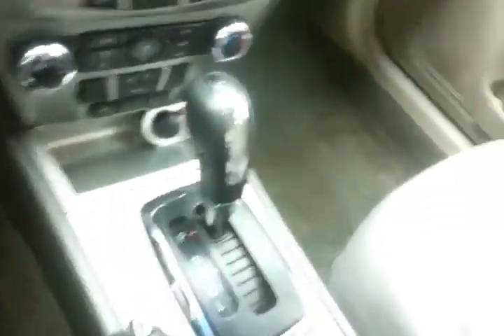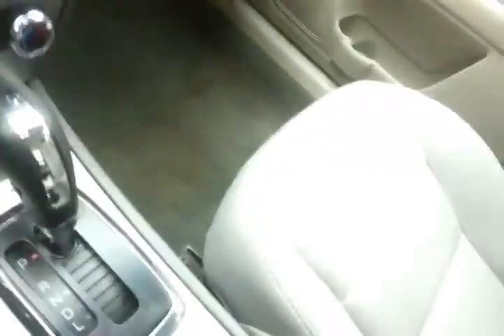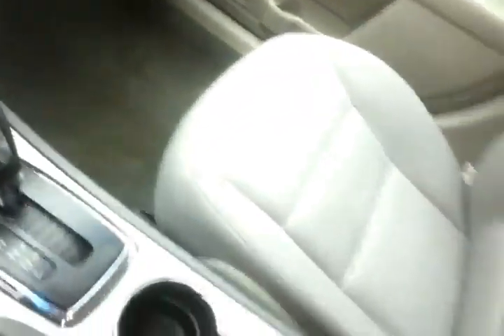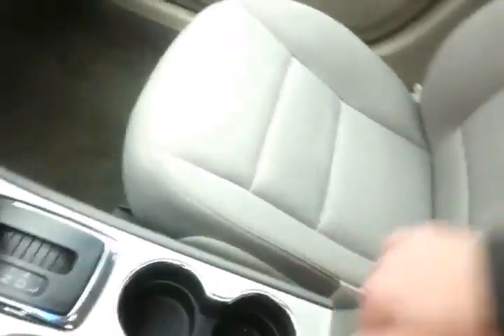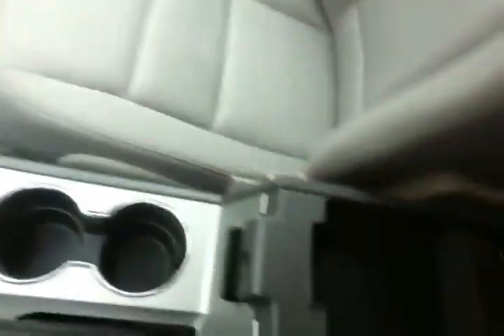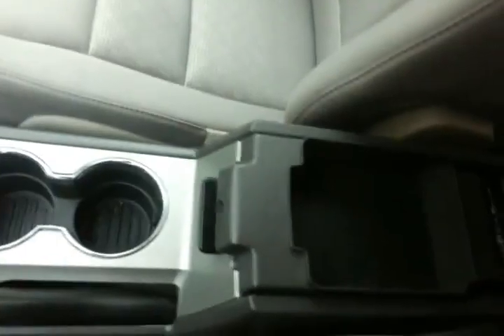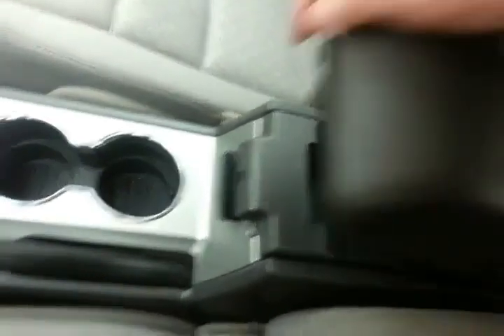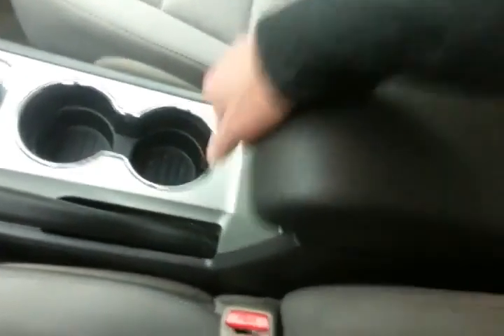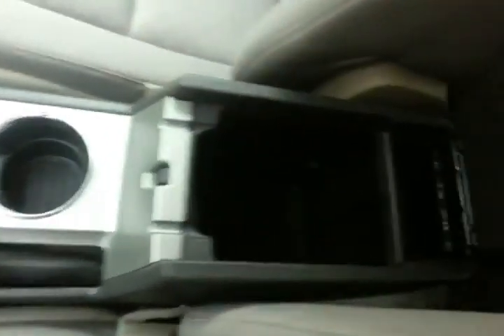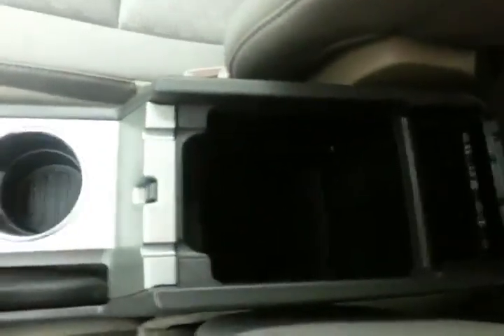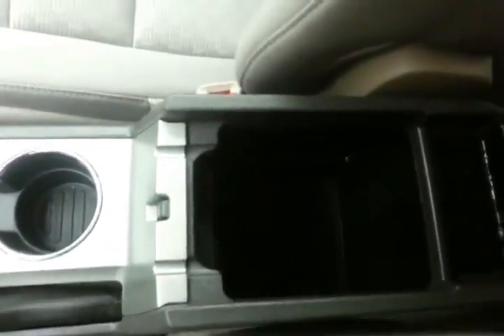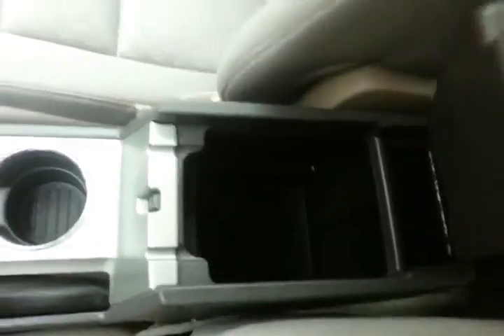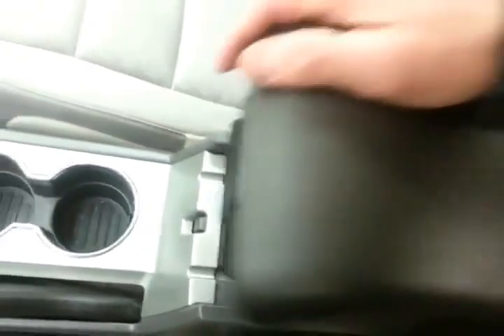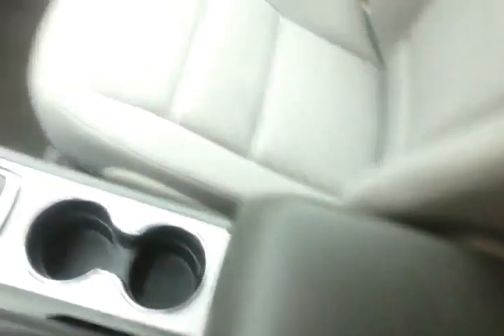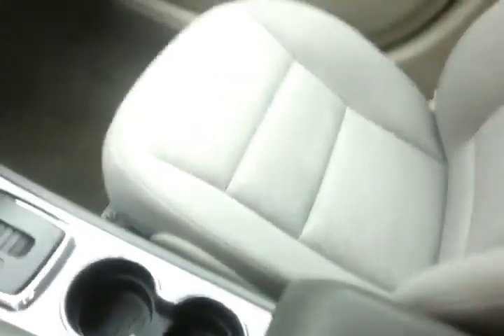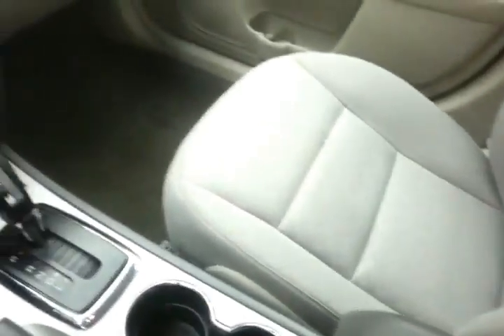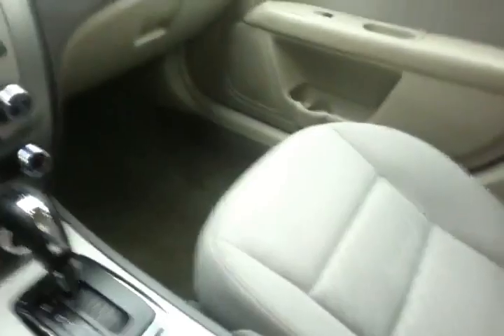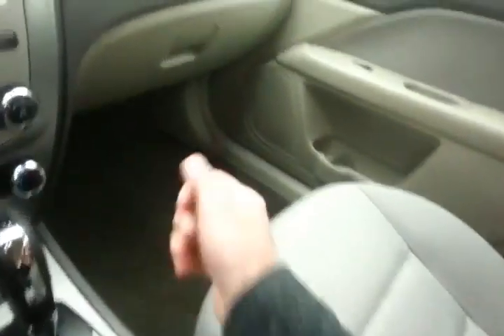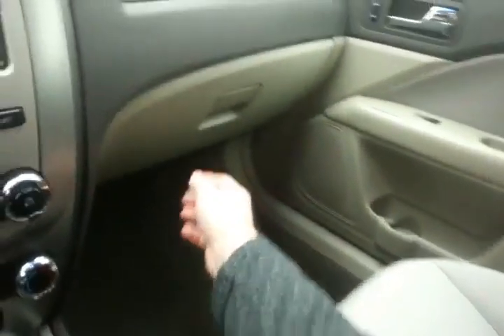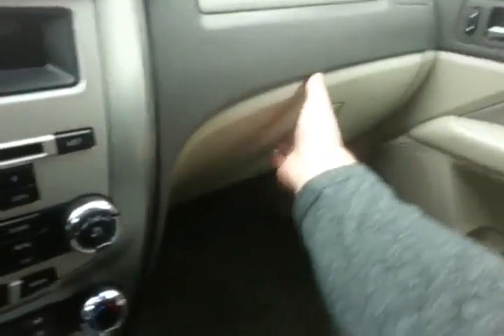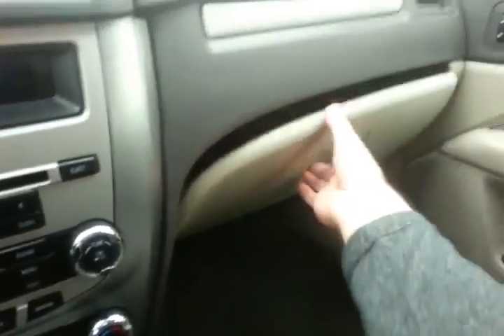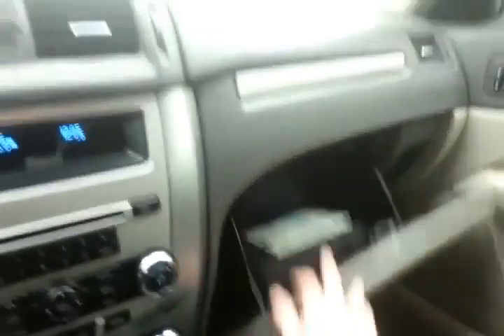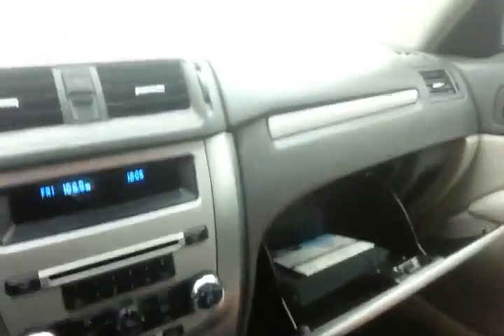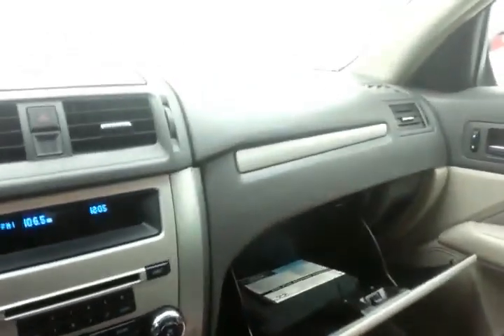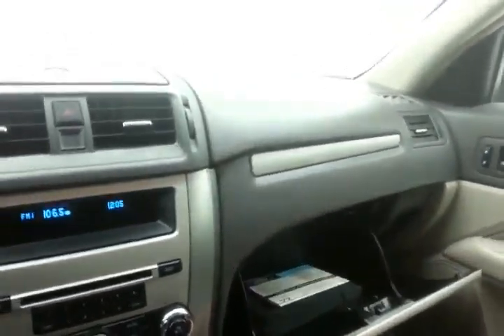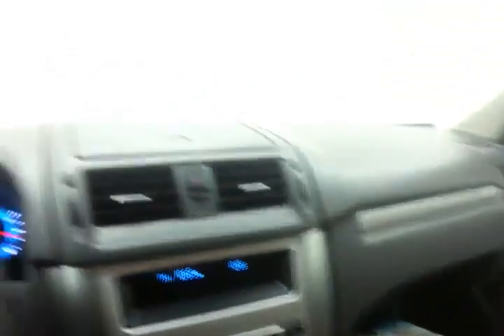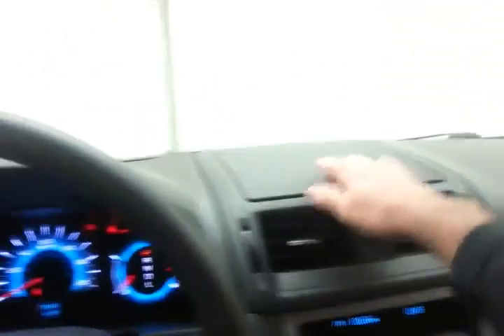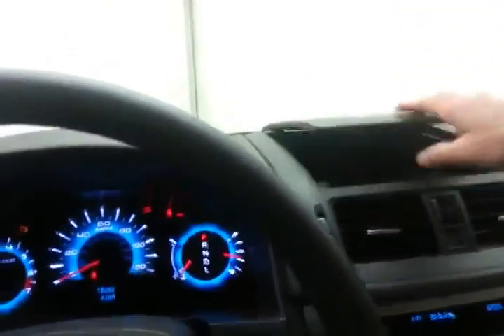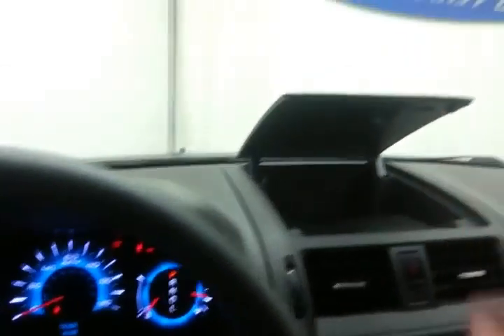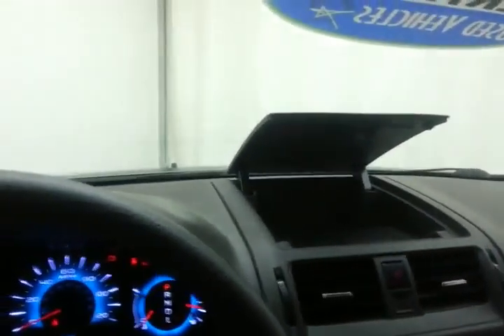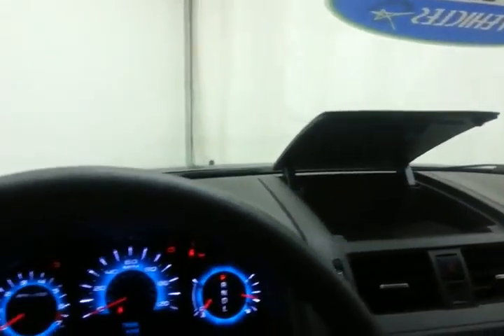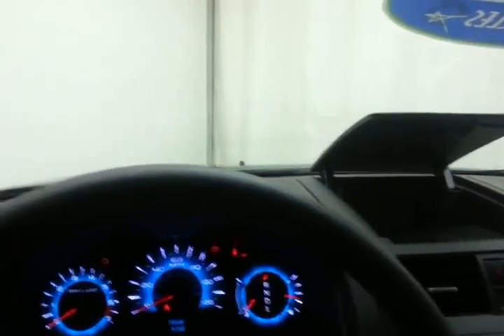Automatic transmission, lots of storage in the armrest with auxiliary input allowing you to connect mobile media devices like iPods, MP3 players, and smartphones. Spacious glove box with all the owner's materials, and even more storage in the upper dash.